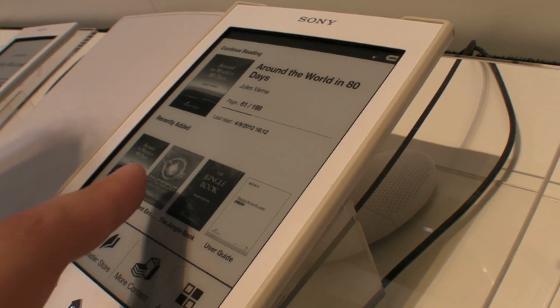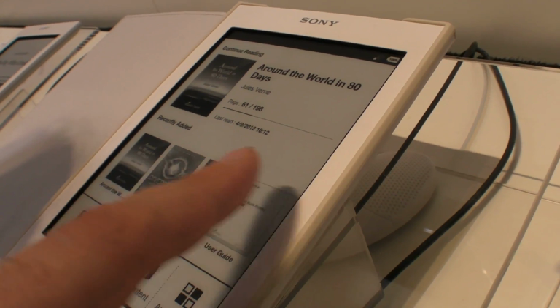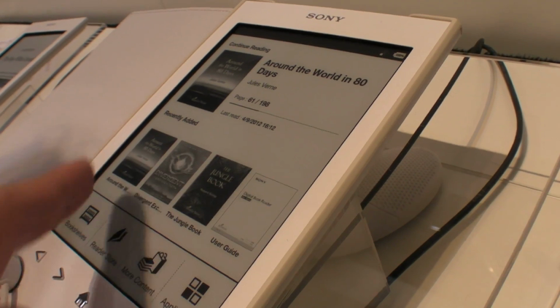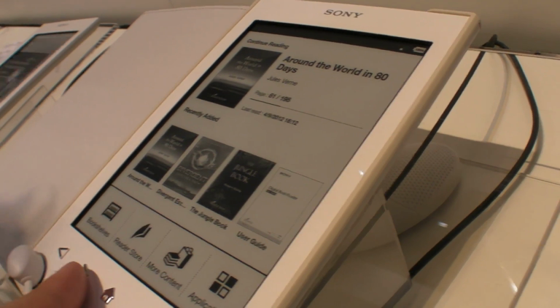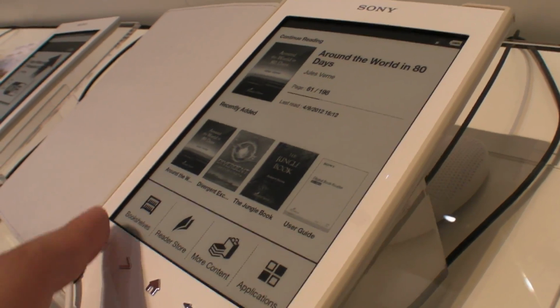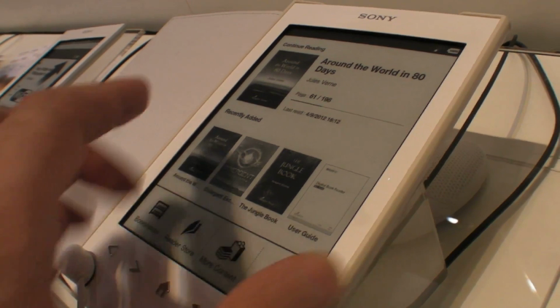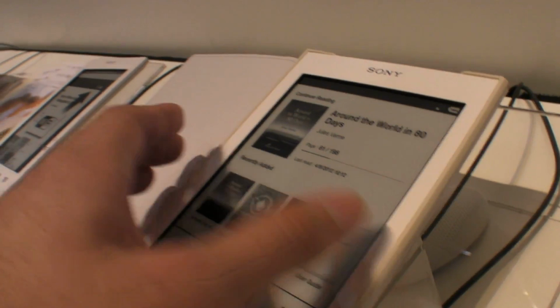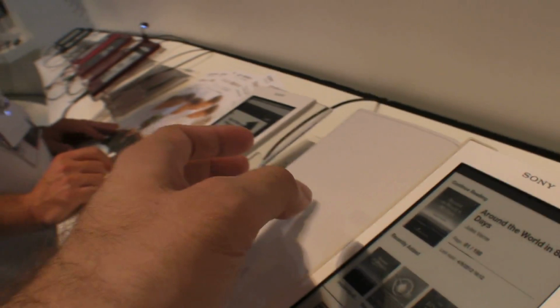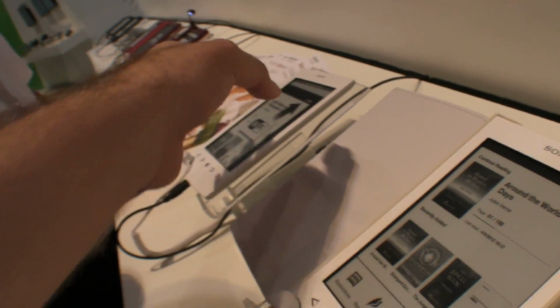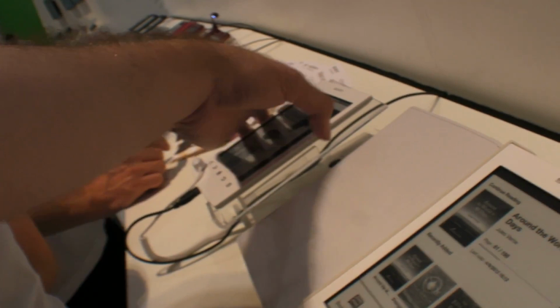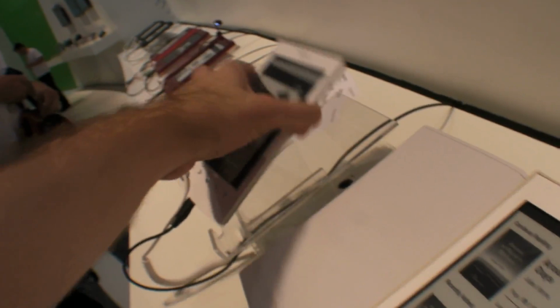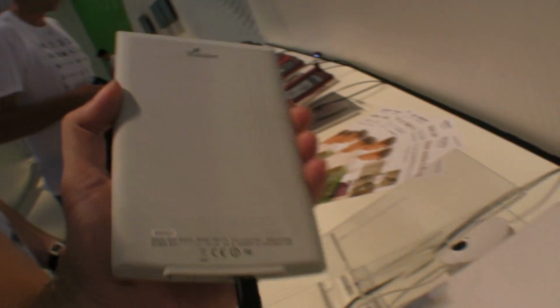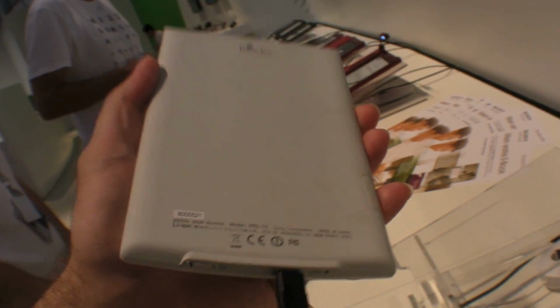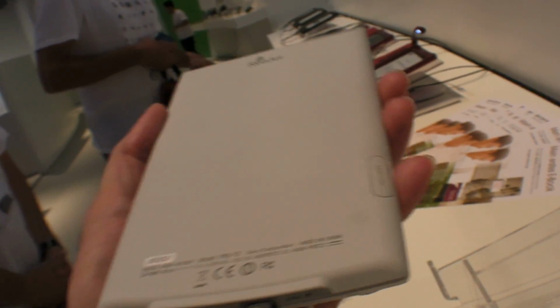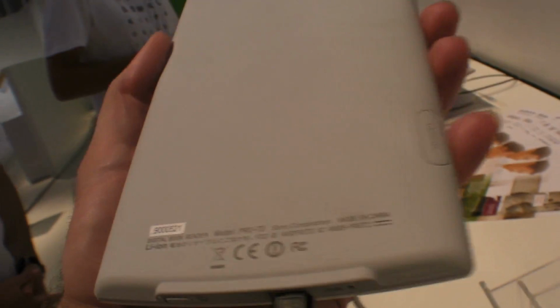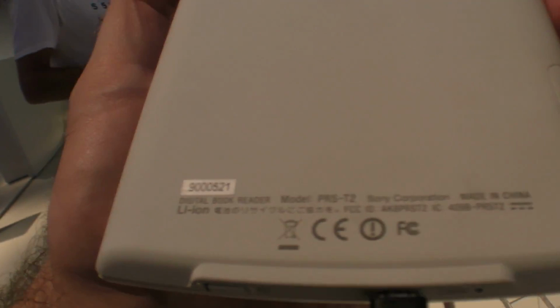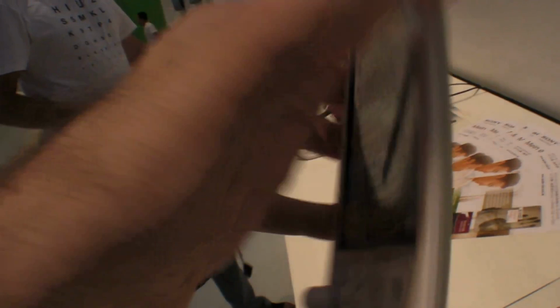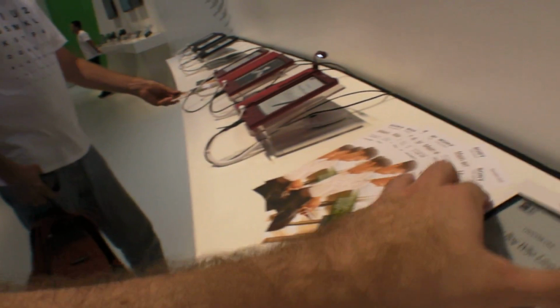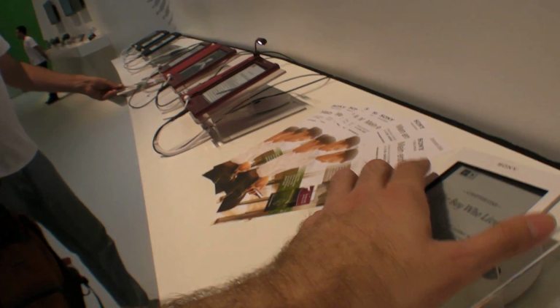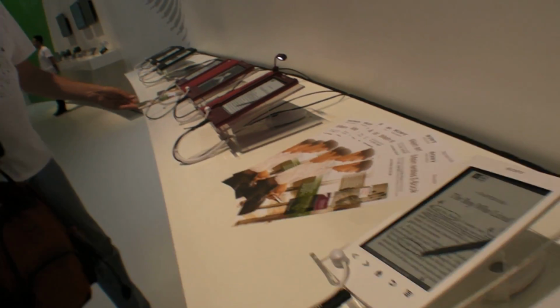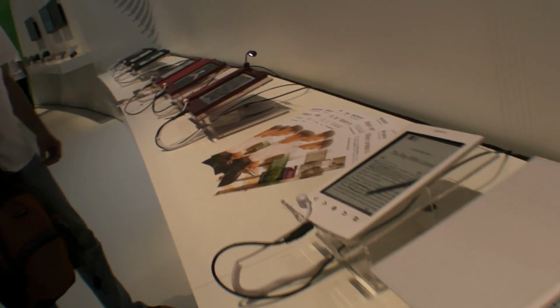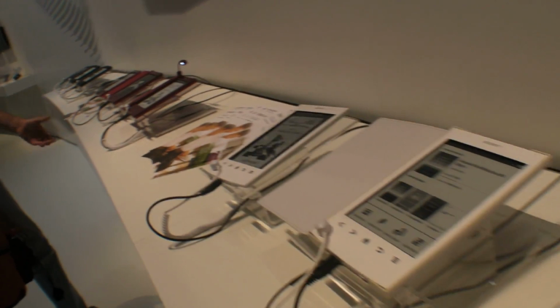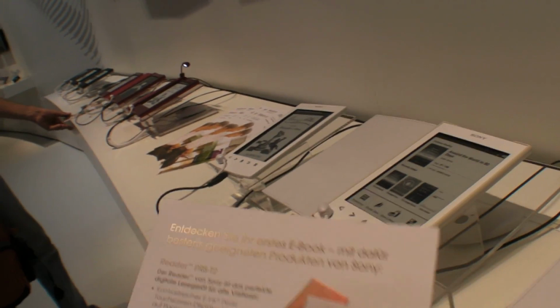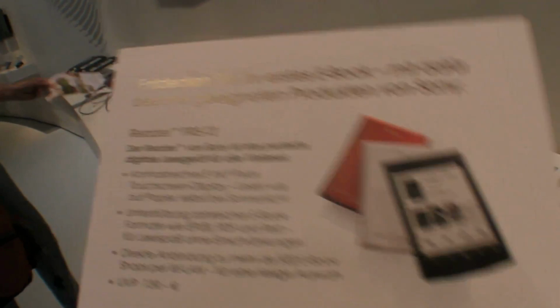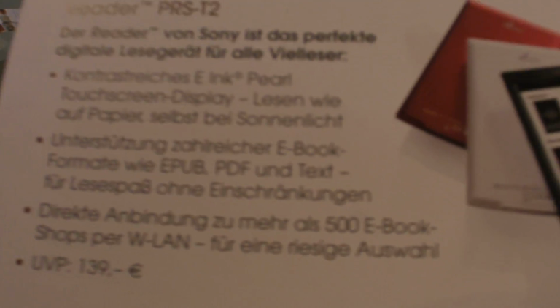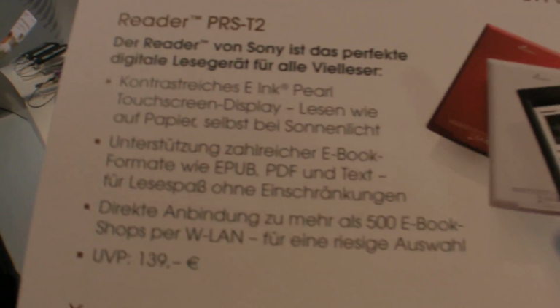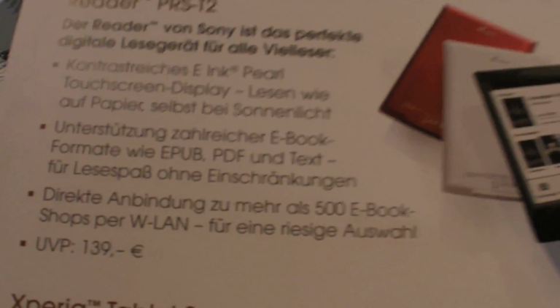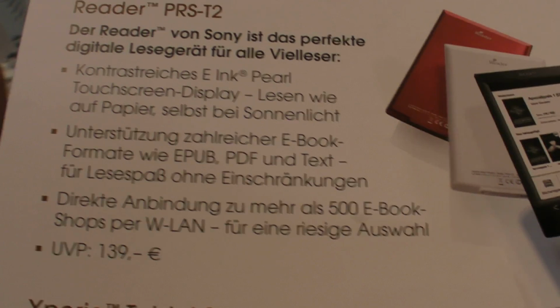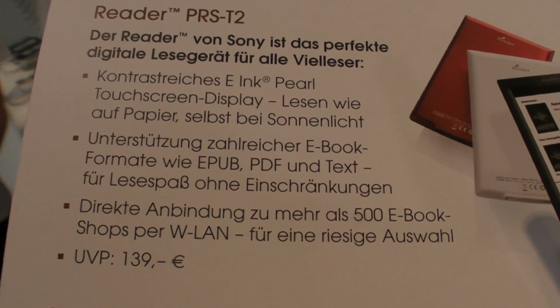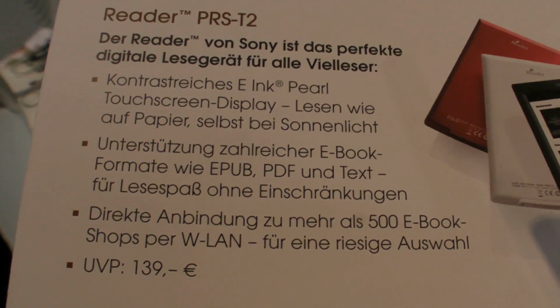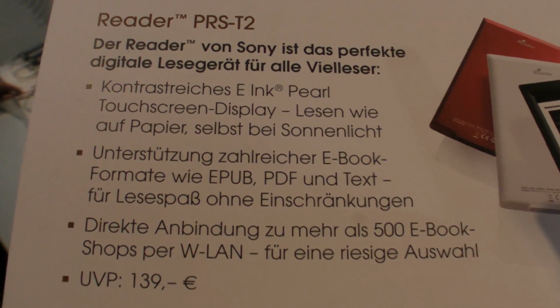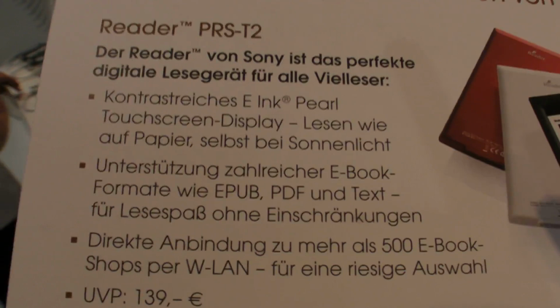The battery is better than before — it lasts eight weeks. That's awesome. It costs 139 euro and is released in Germany on September 7th.